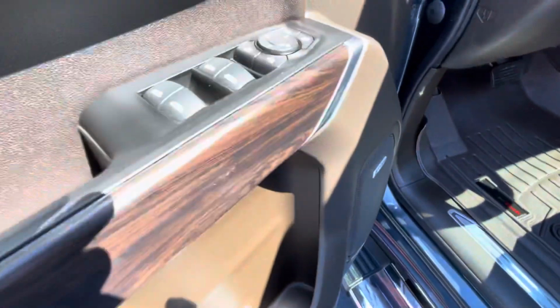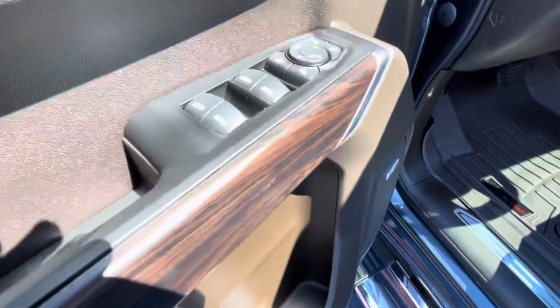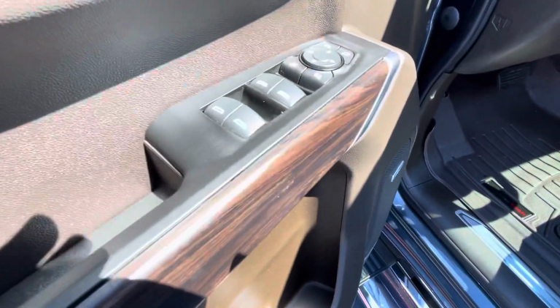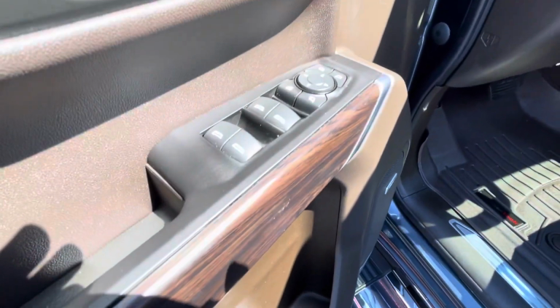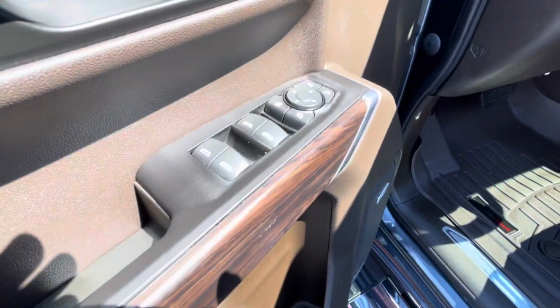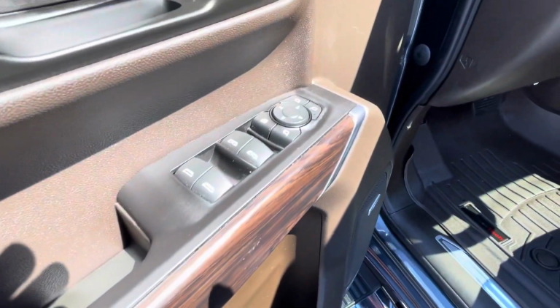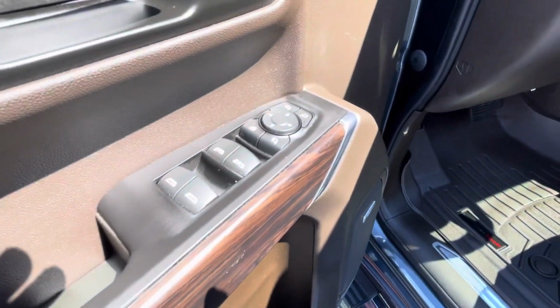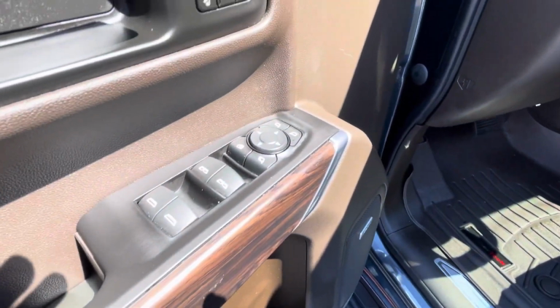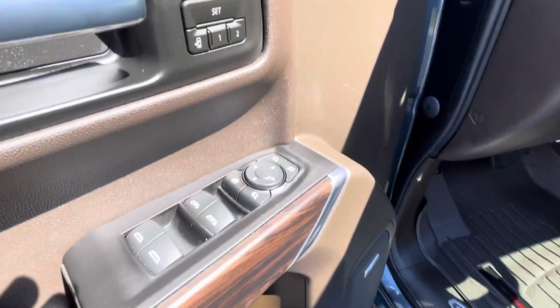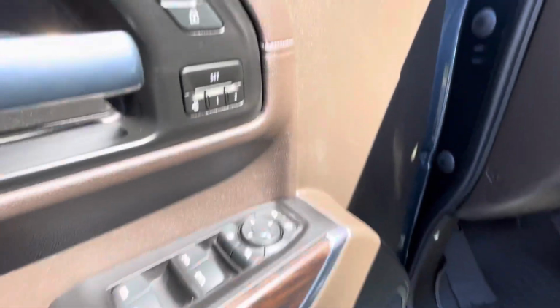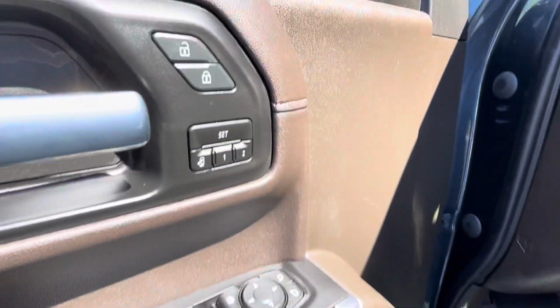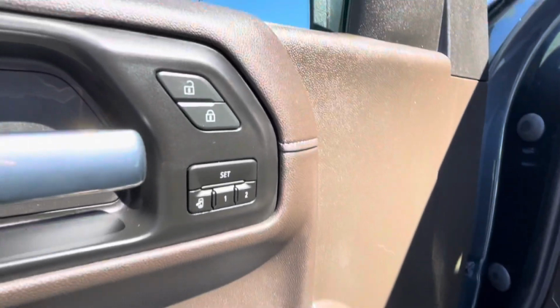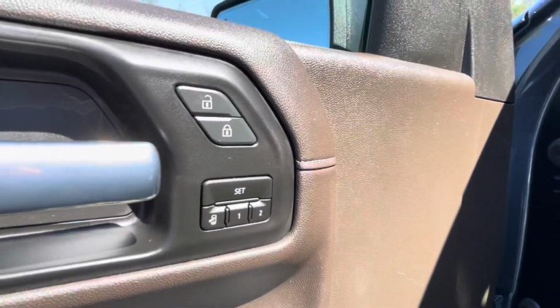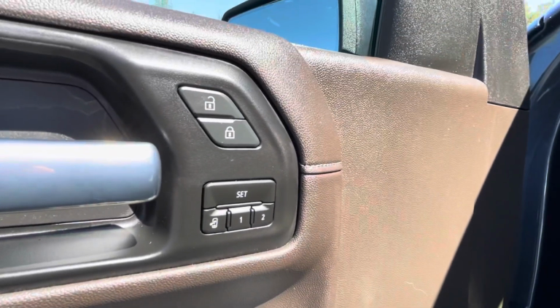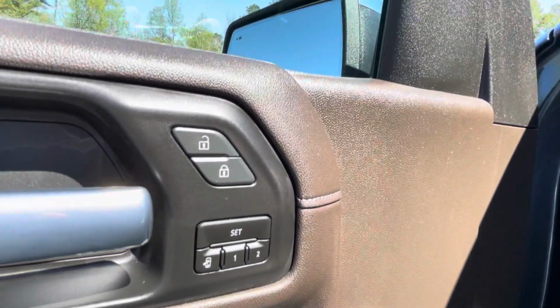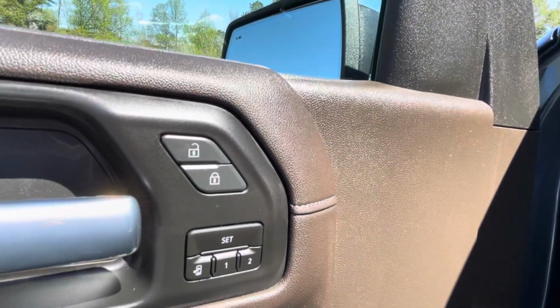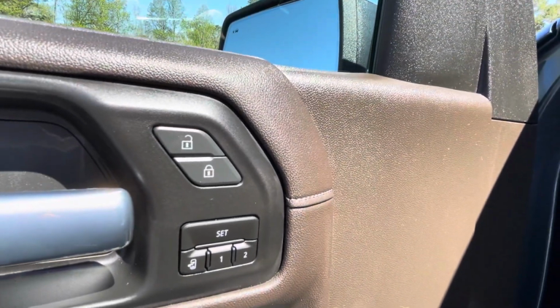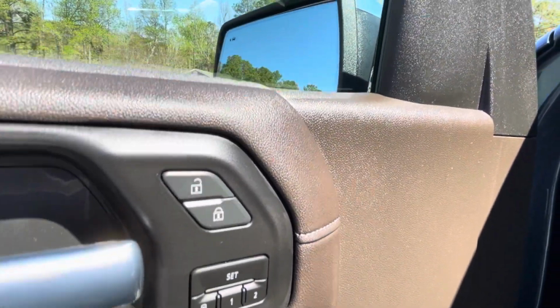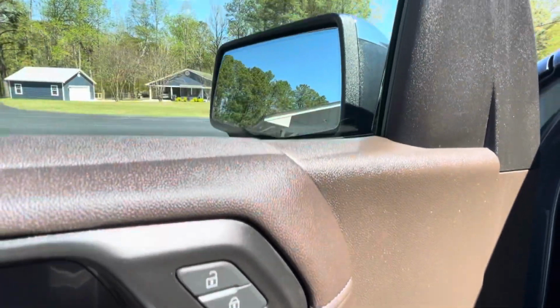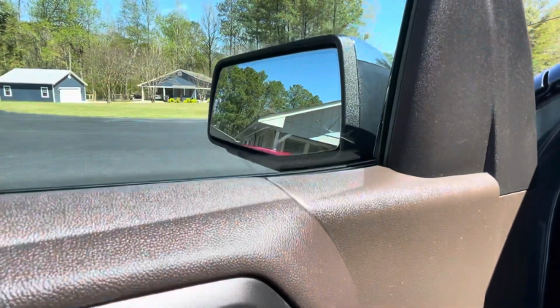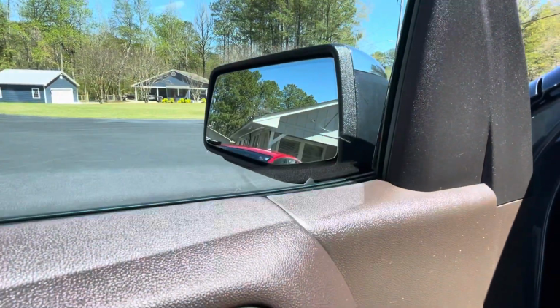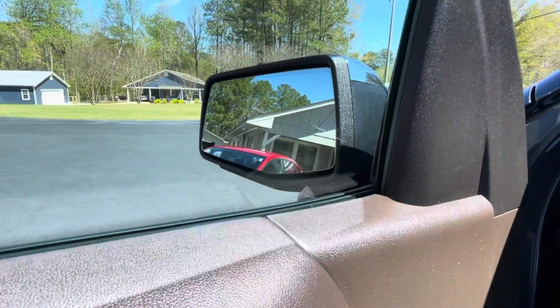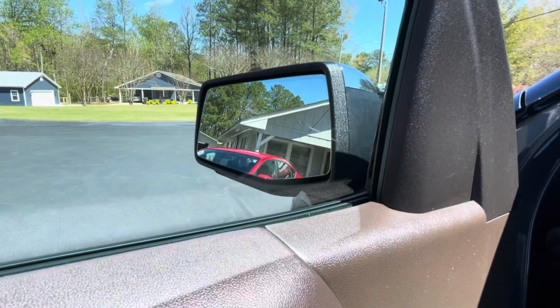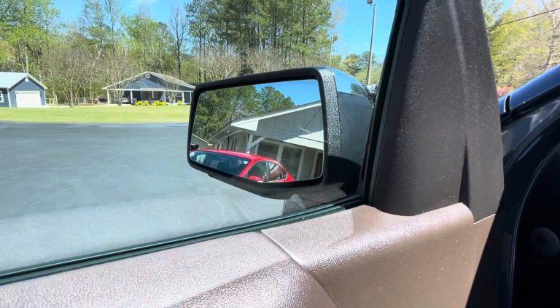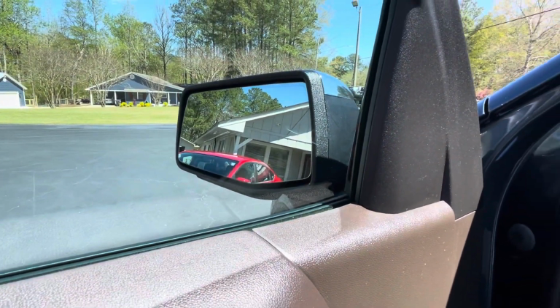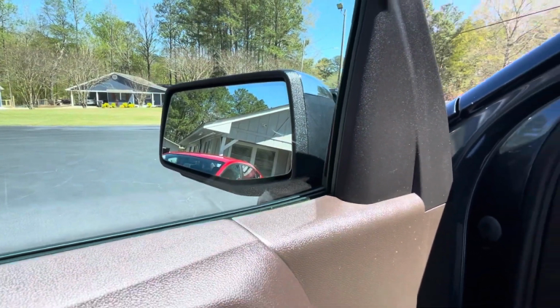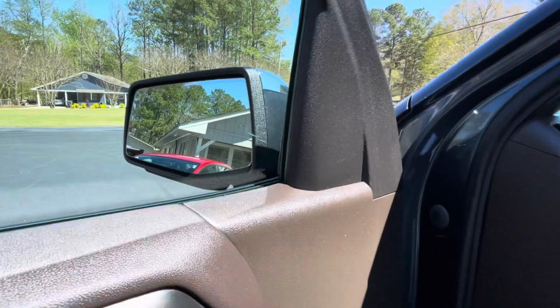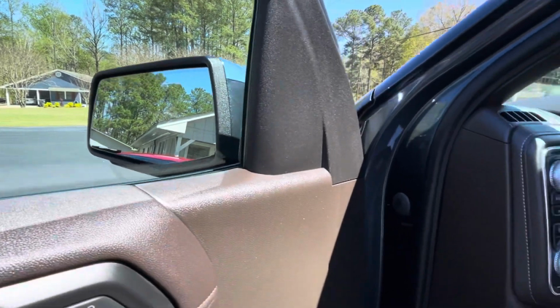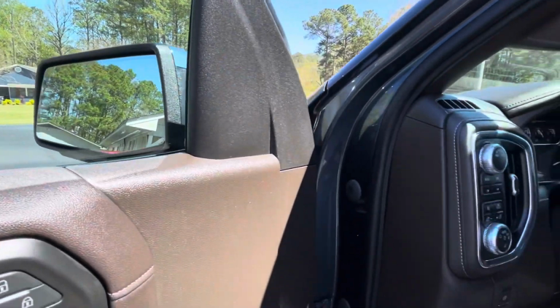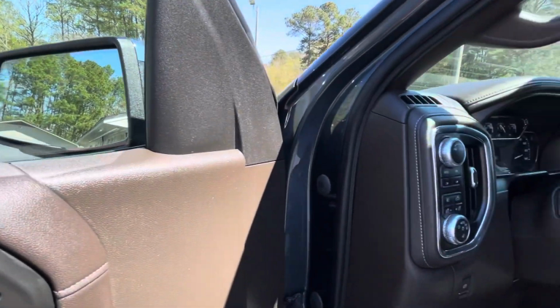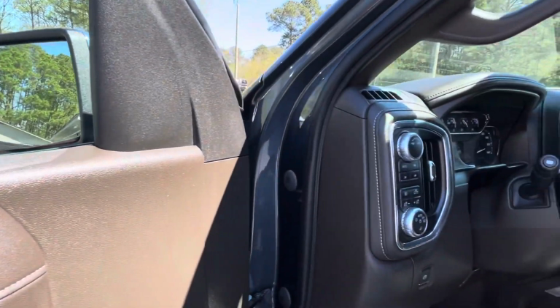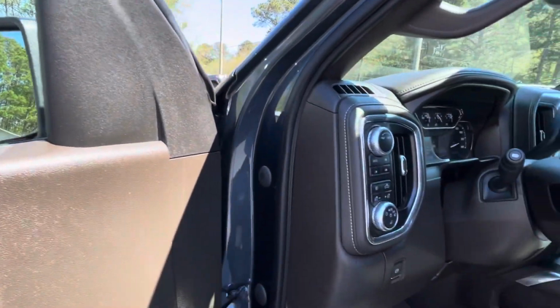Power windows, power mirrors, even power folding mirrors, memory seats, power locks, and blind spot warning in your rear view mirror that also comes with rear cross traffic alert.